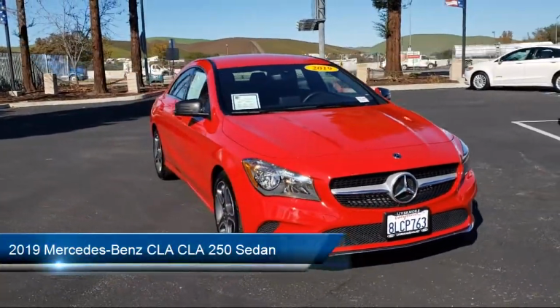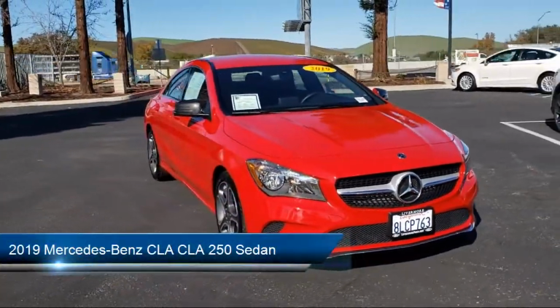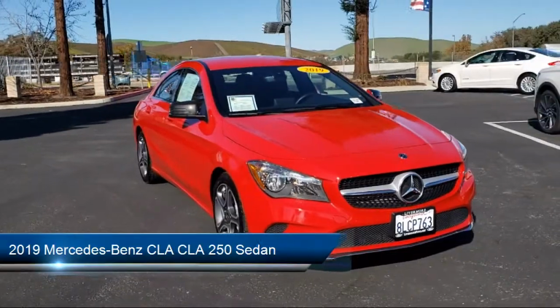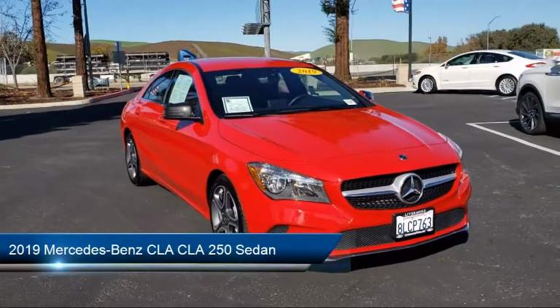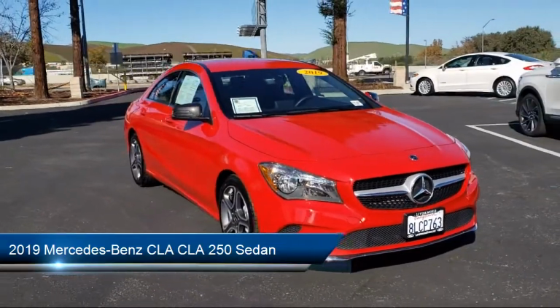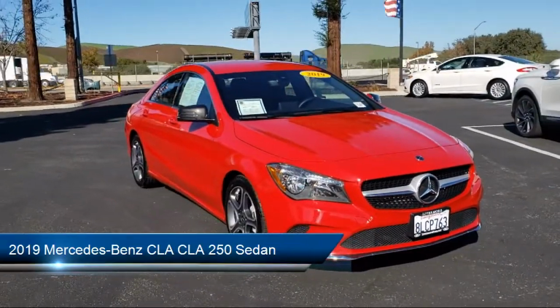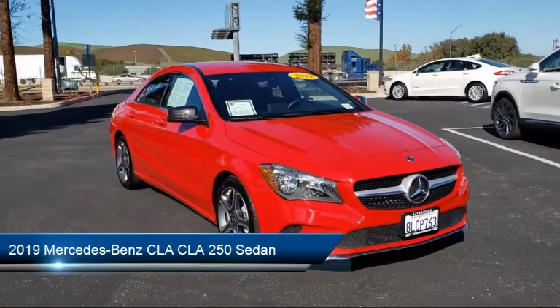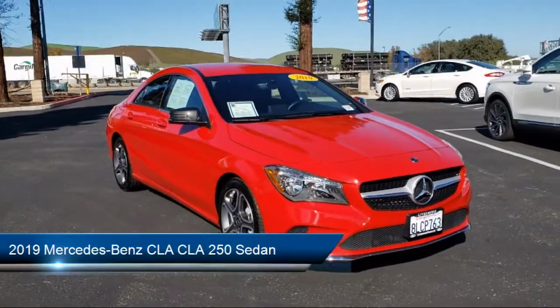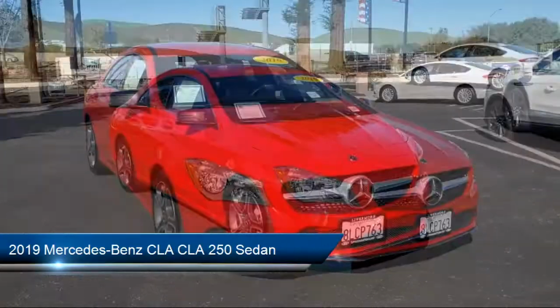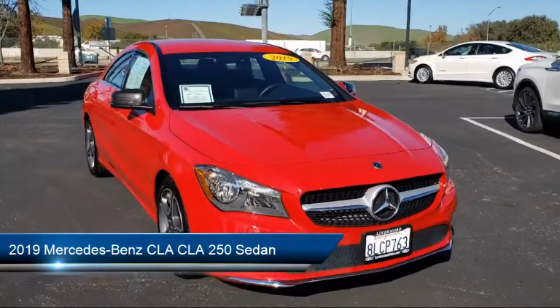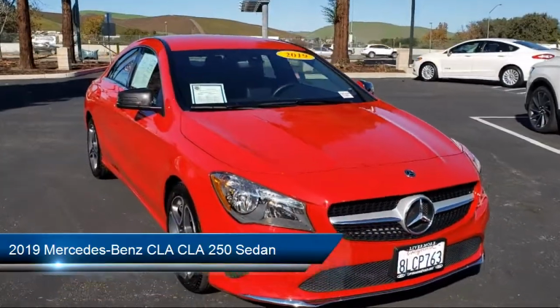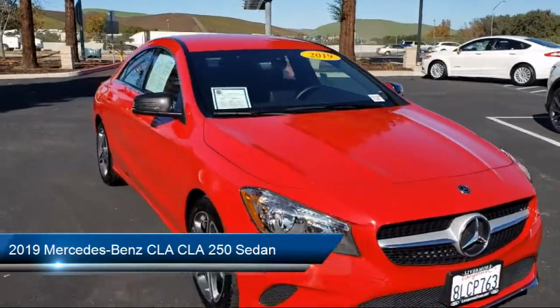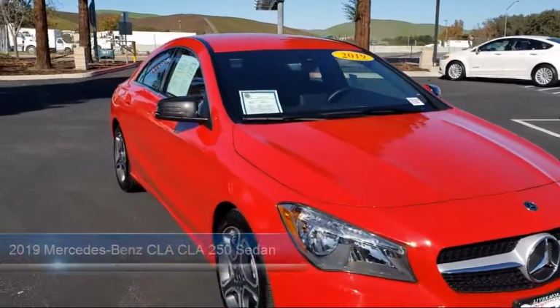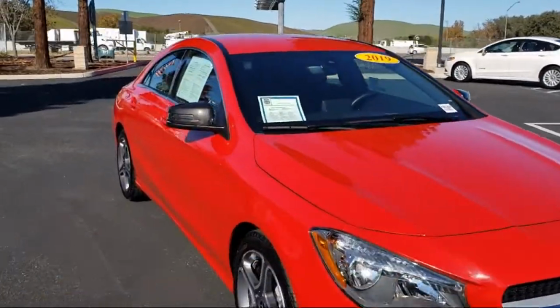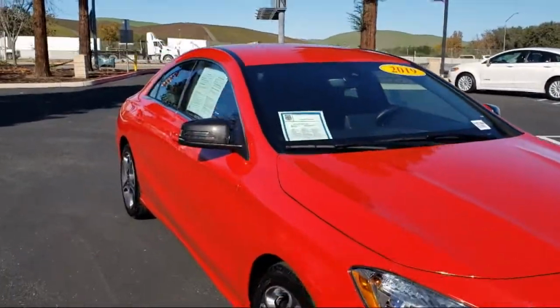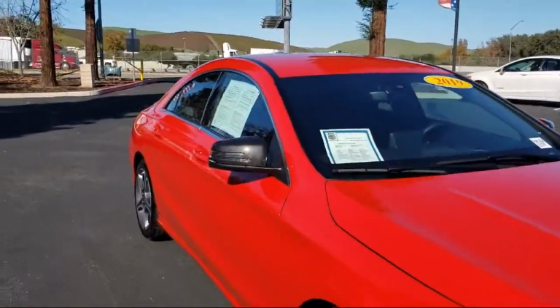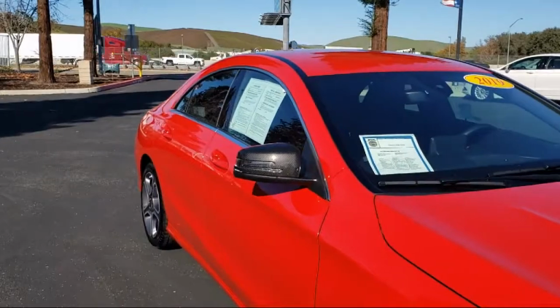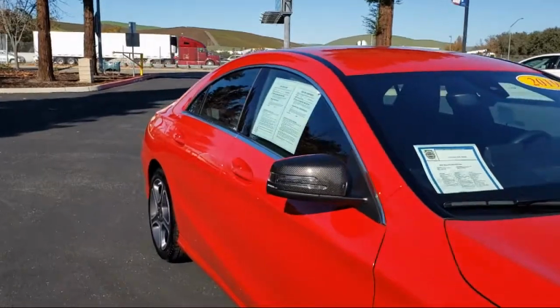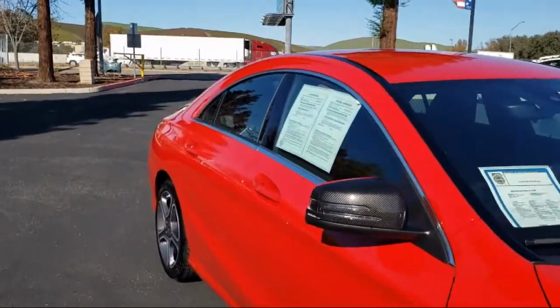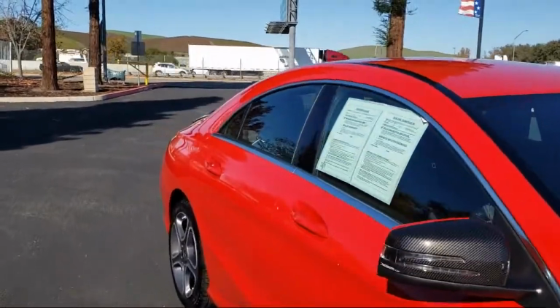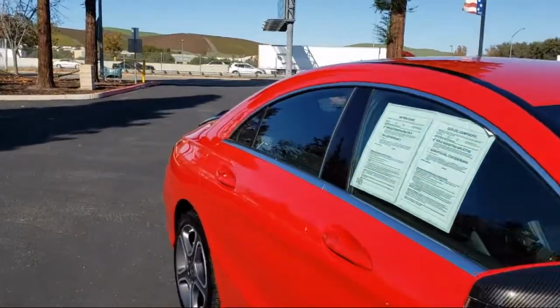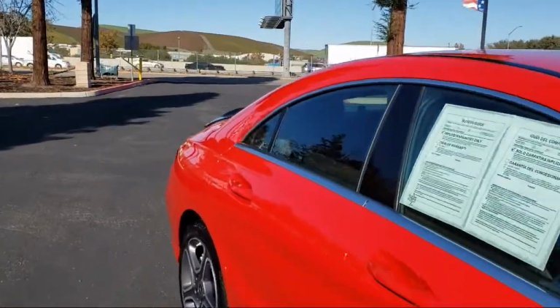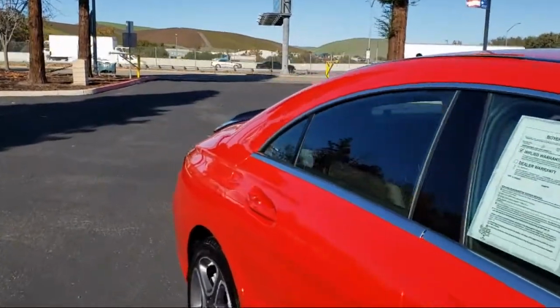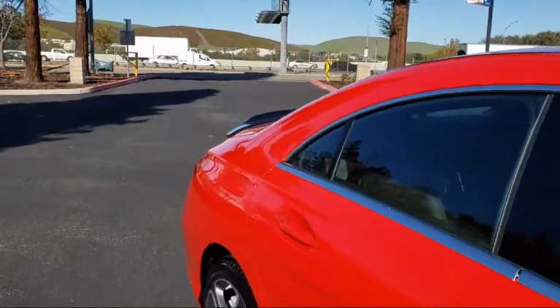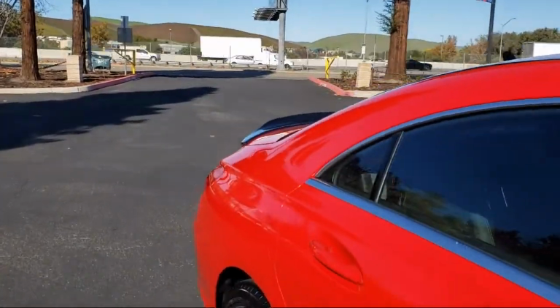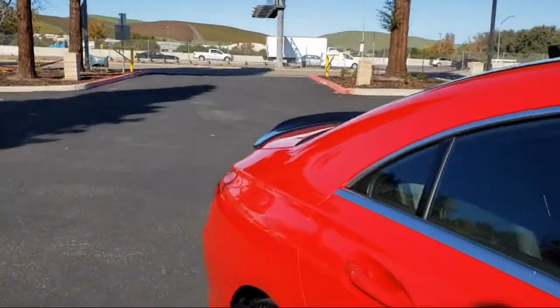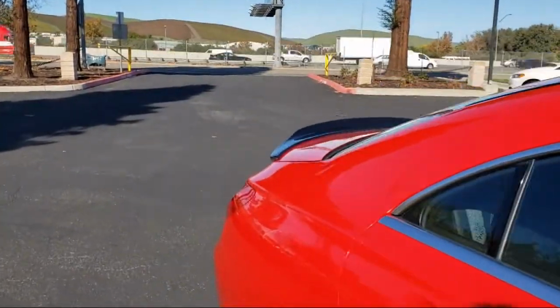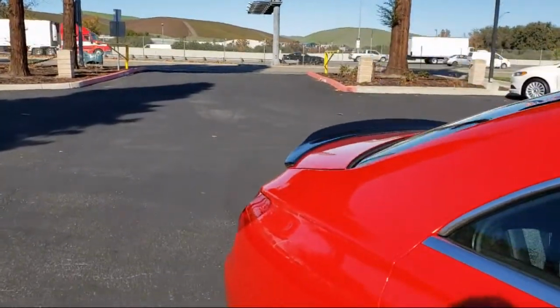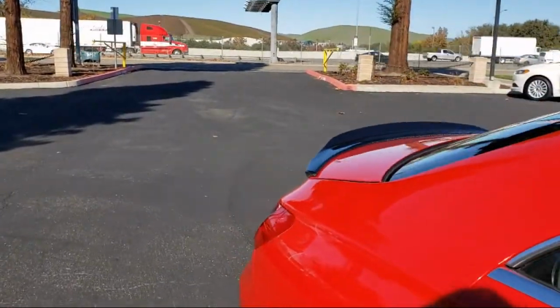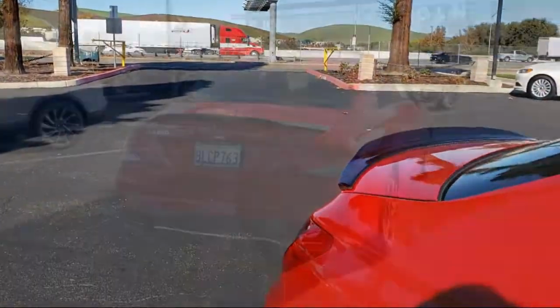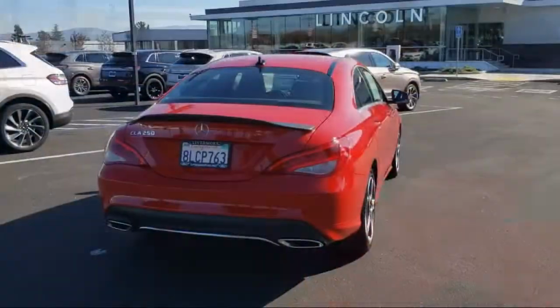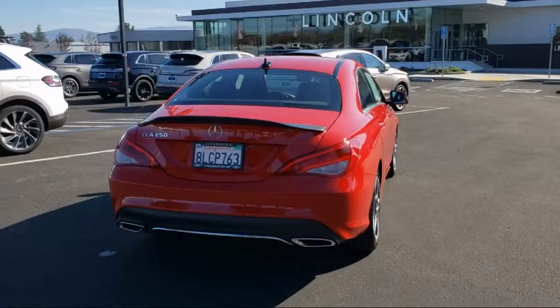It comes equipped with rear view camera, alloy wheels, keyless entry, fully automatic headlights, NVTex leatherette seat trim, and steering wheel controls.